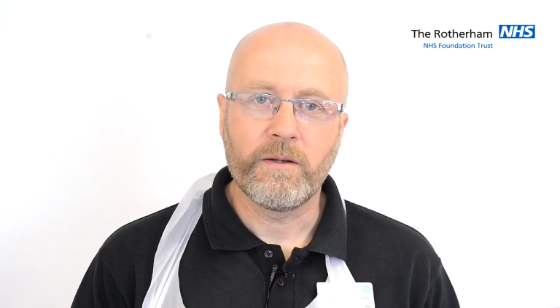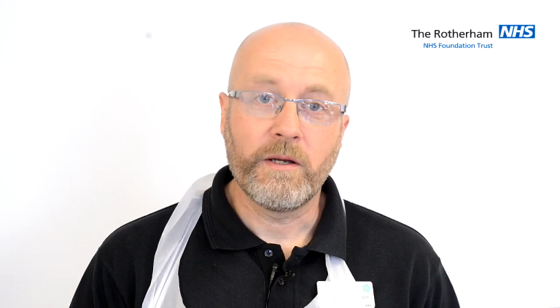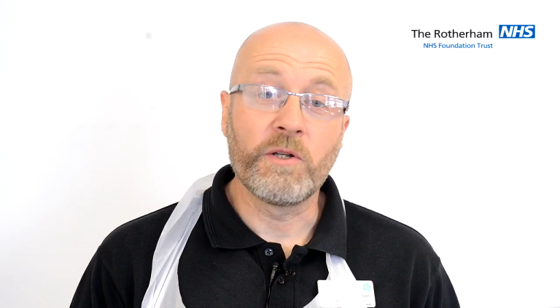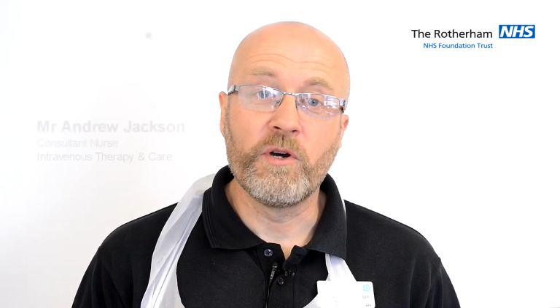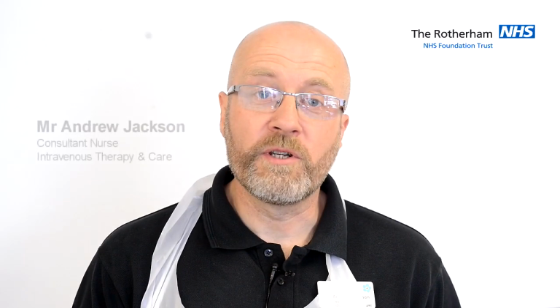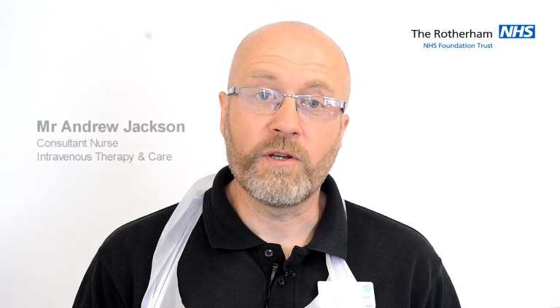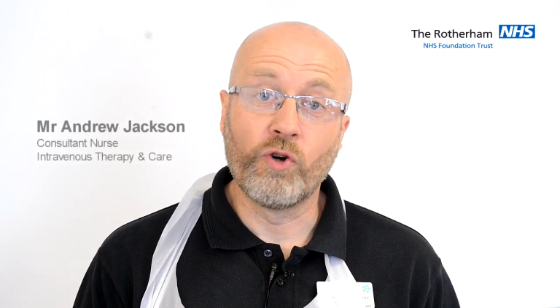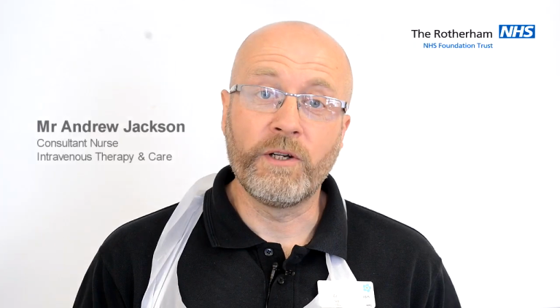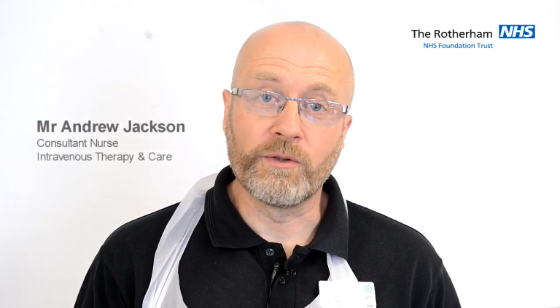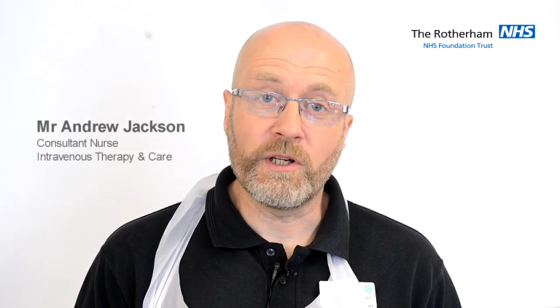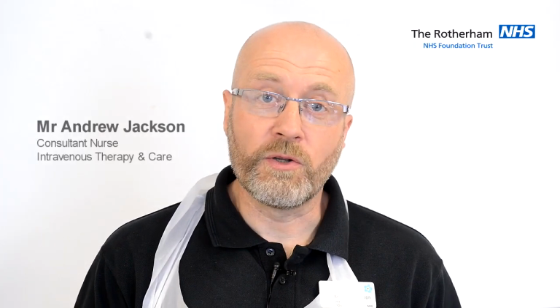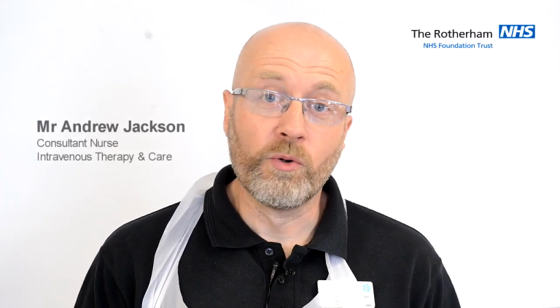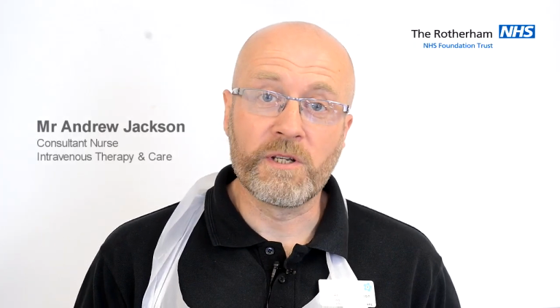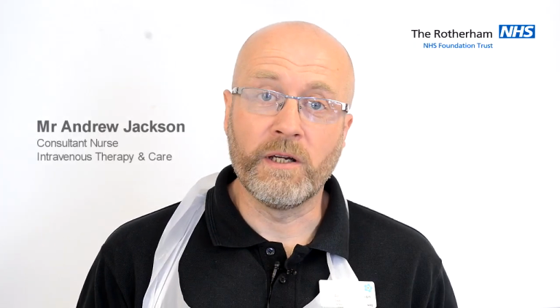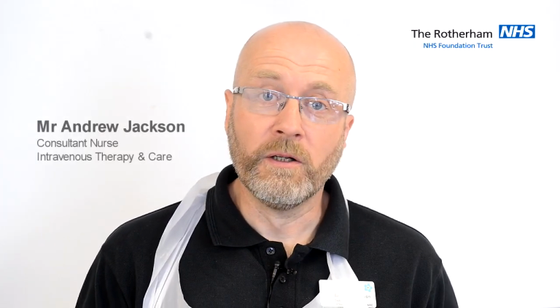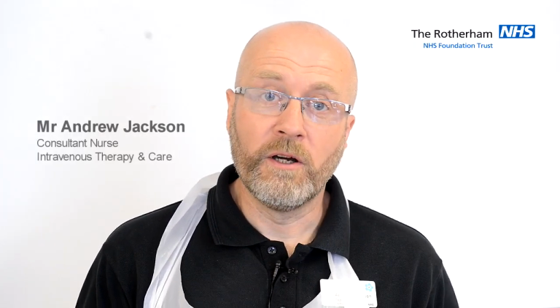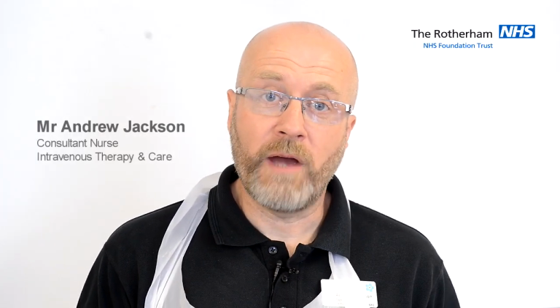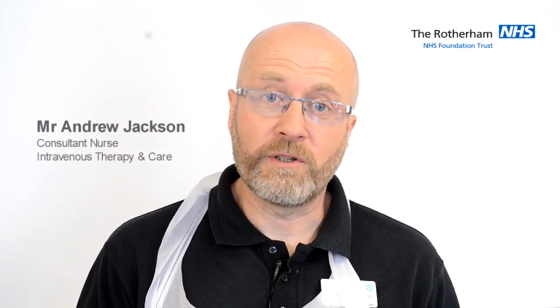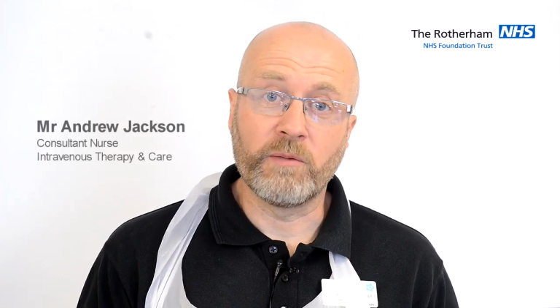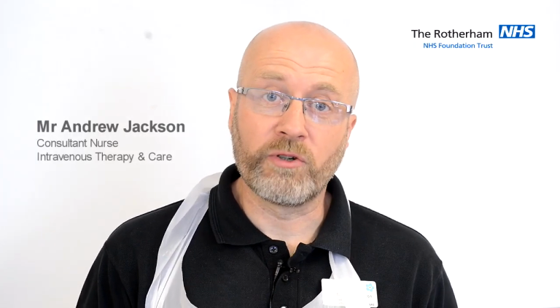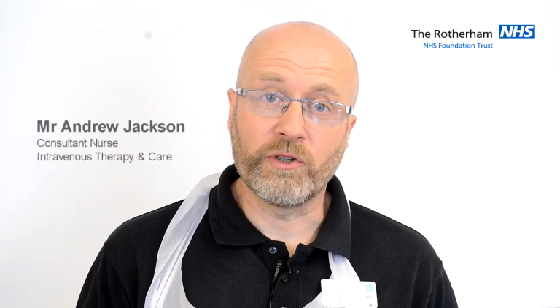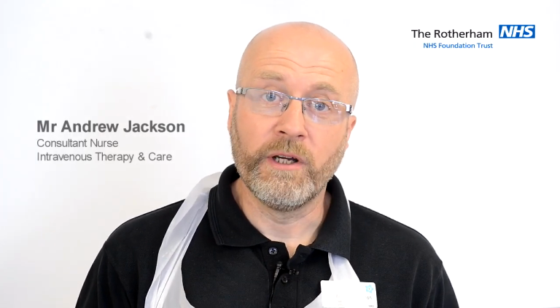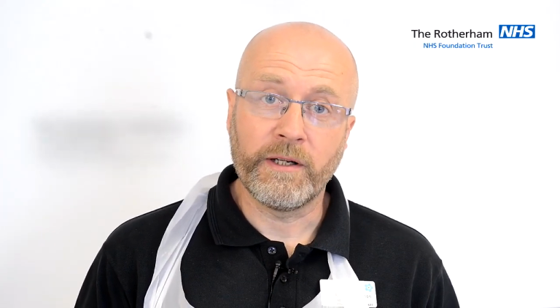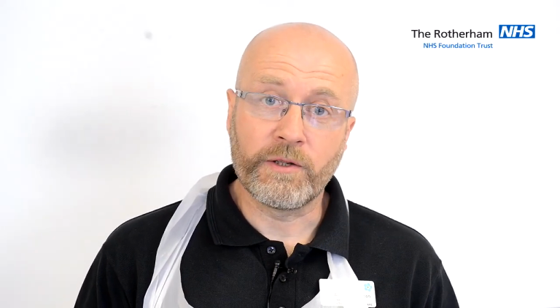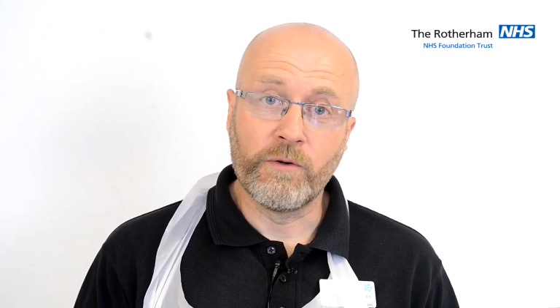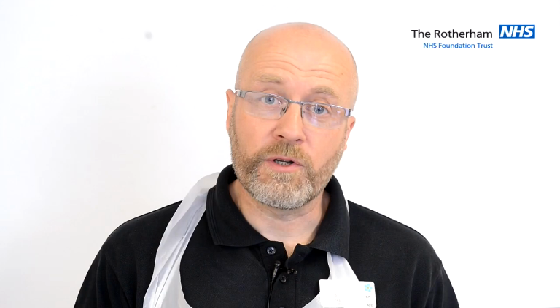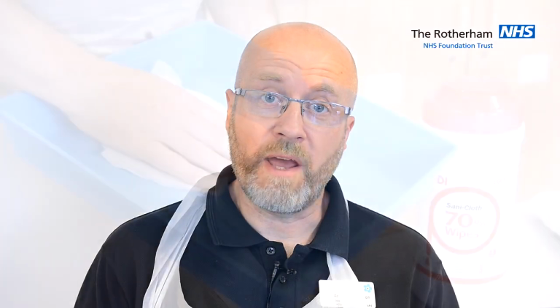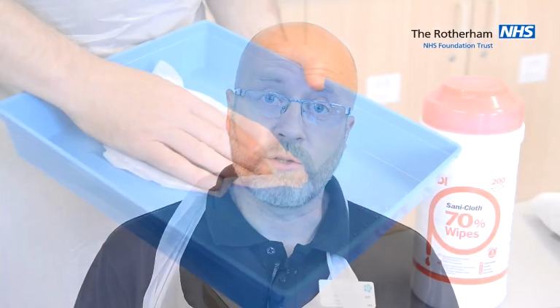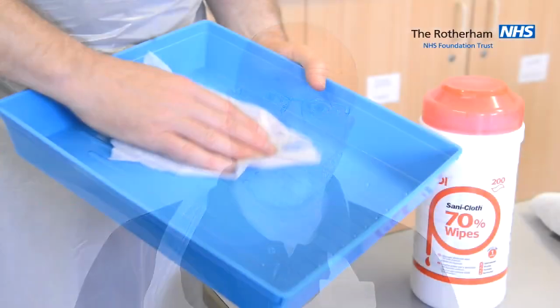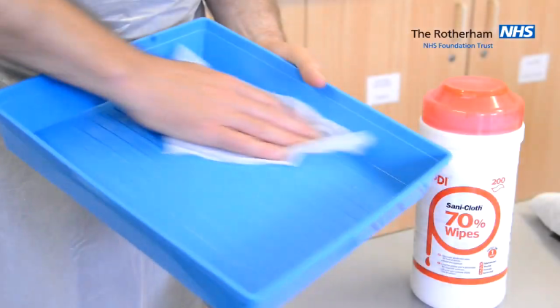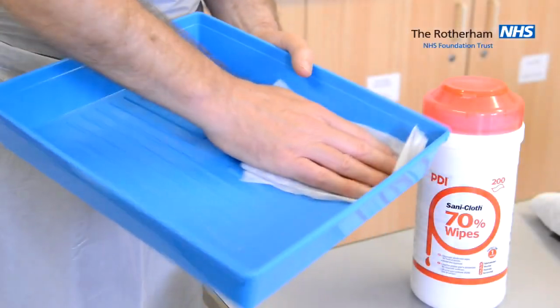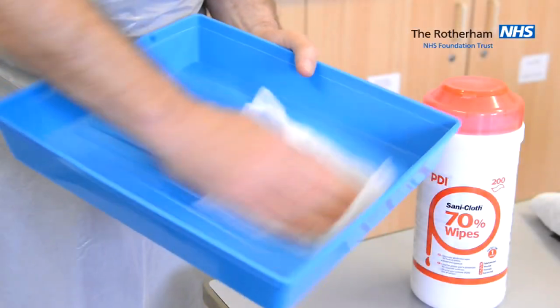It is not the purpose of this short video to teach the whole skill of how to take a blood culture. It is to focus on how to prevent contamination.